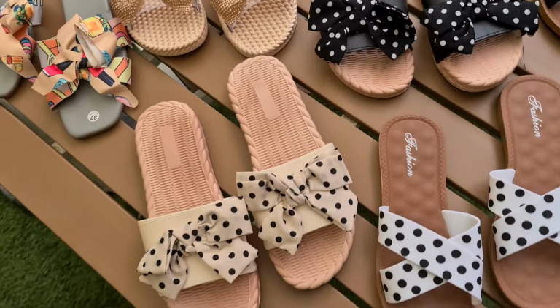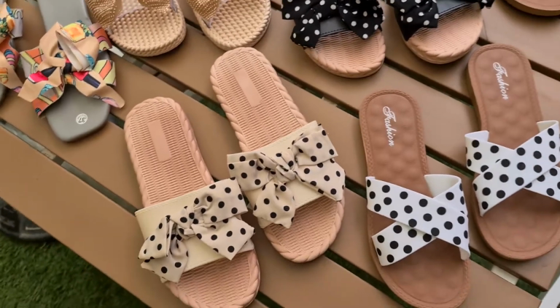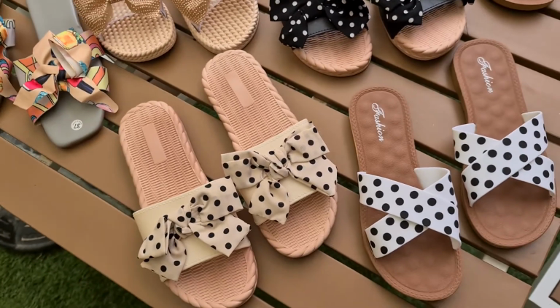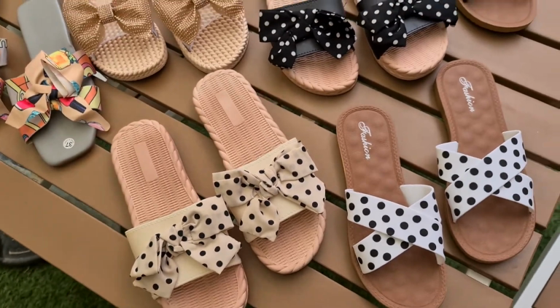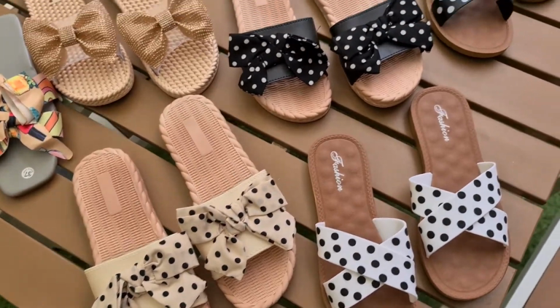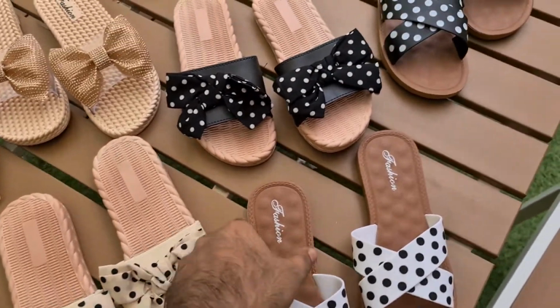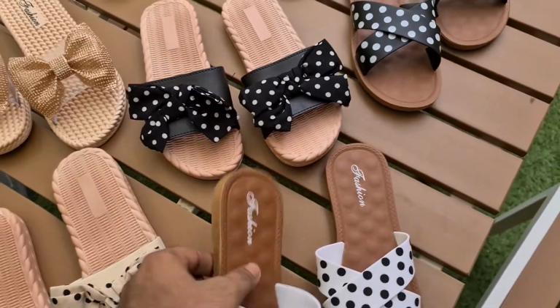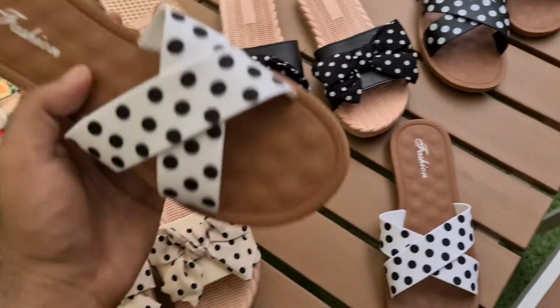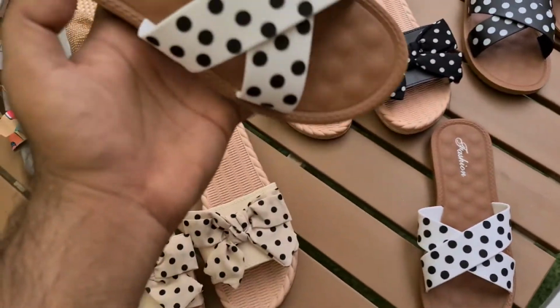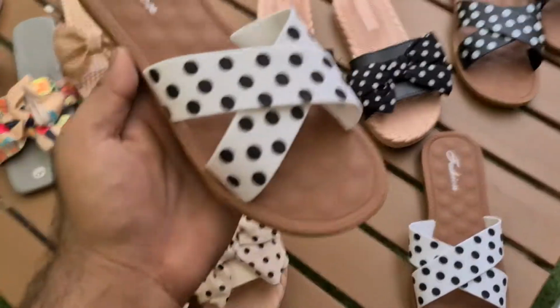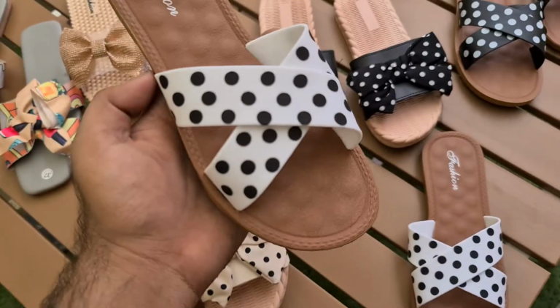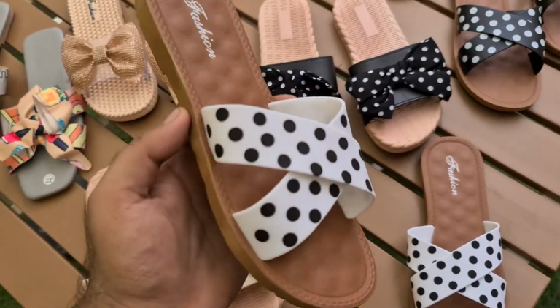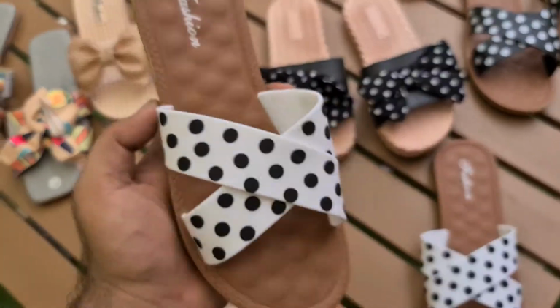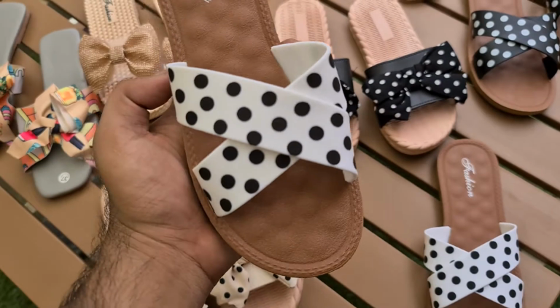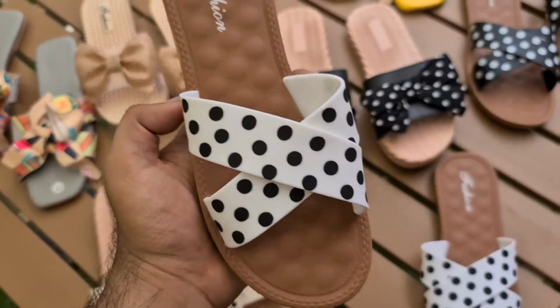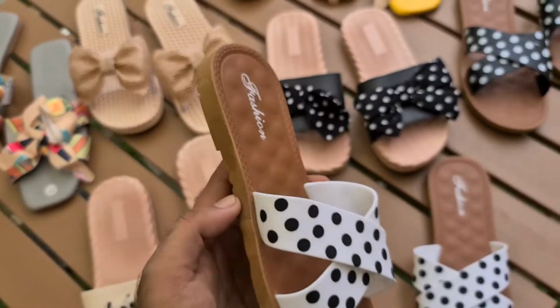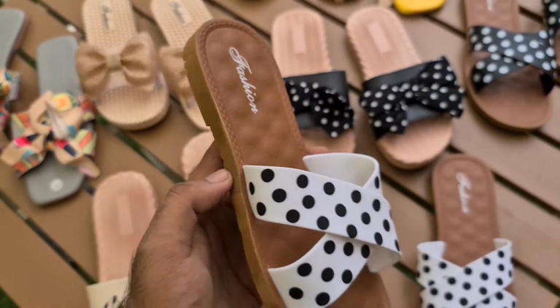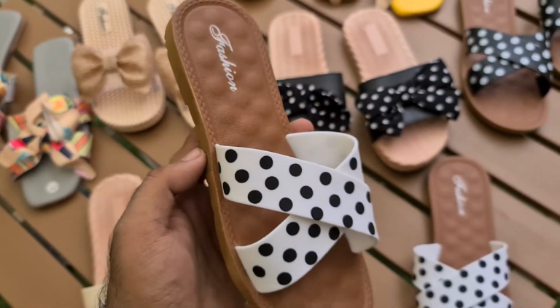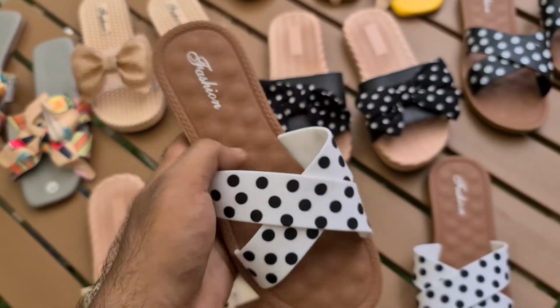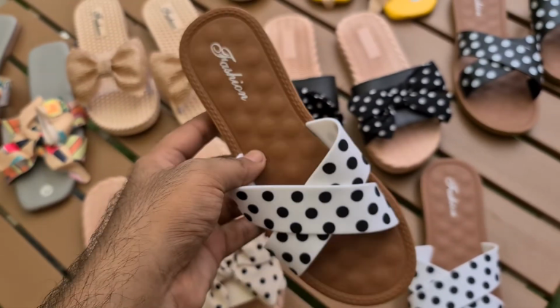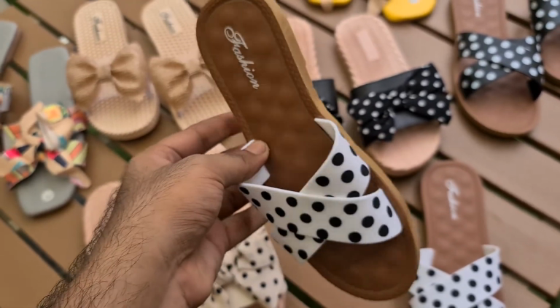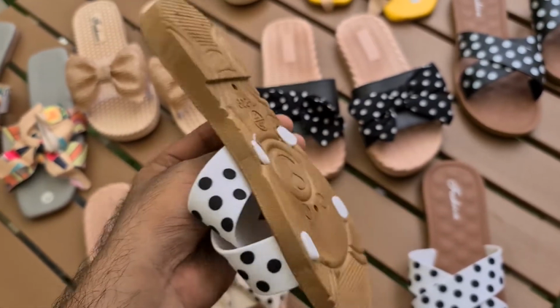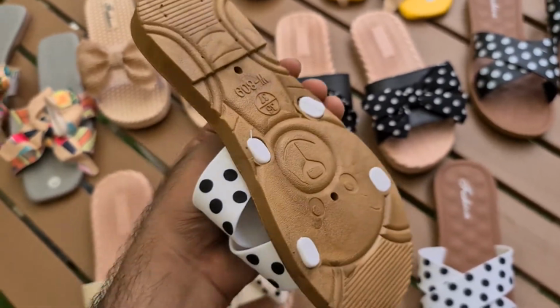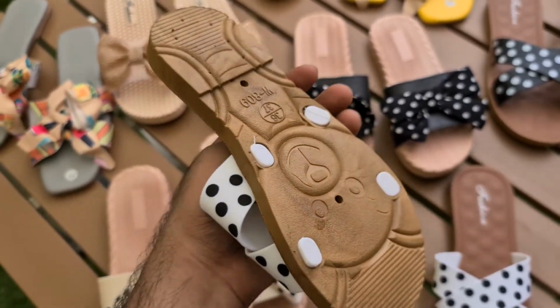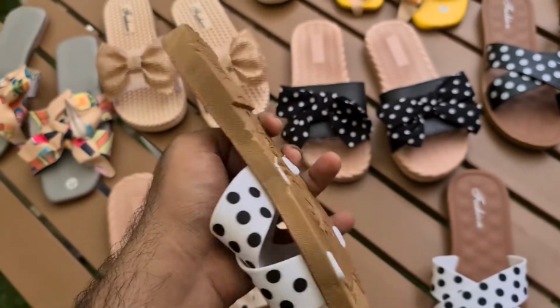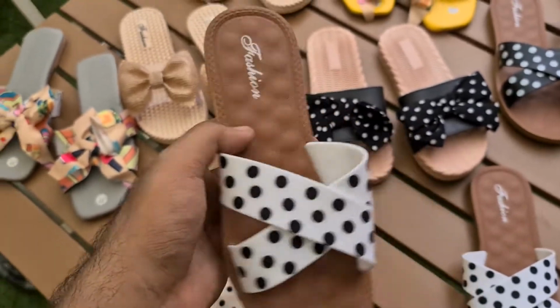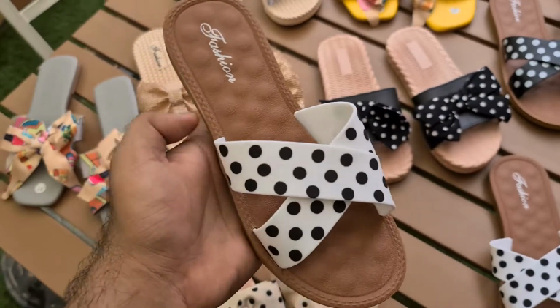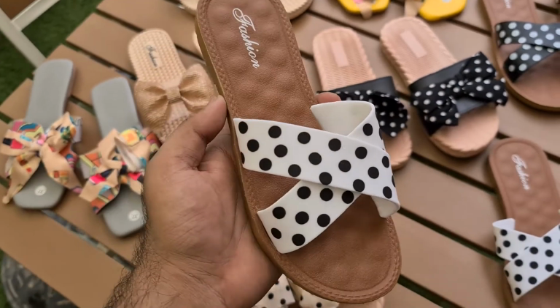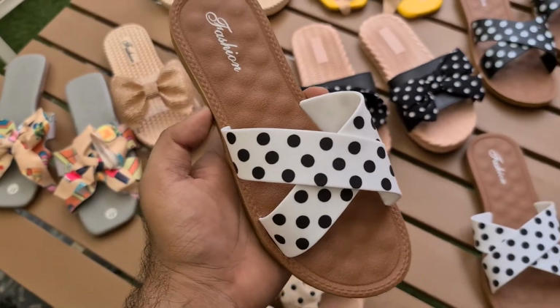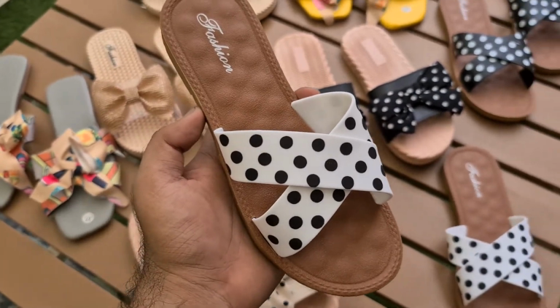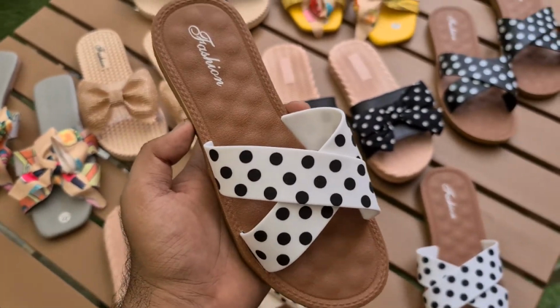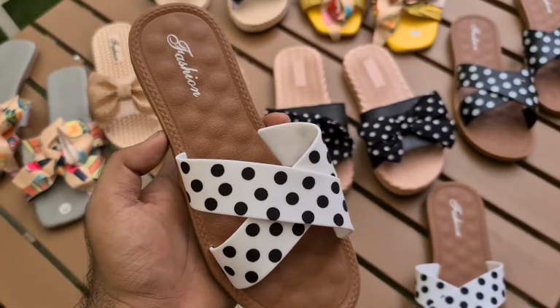Let's move on to the products. First we have the polka dot stripes — this is the first article. Size is 36 to 41, price is 1195 with free delivery.